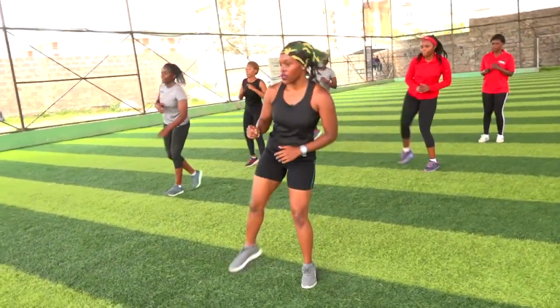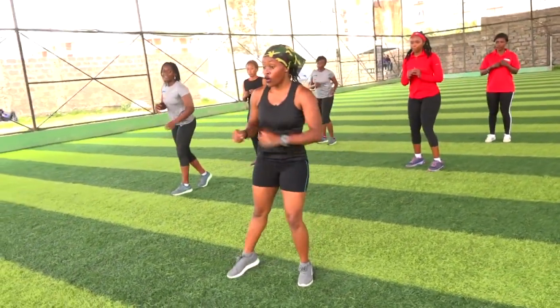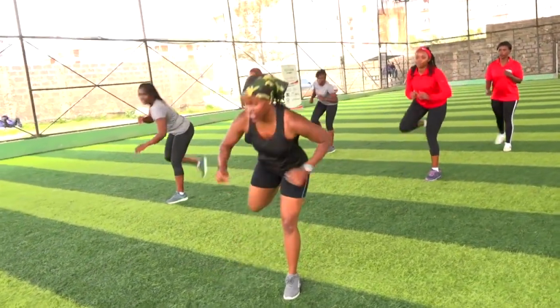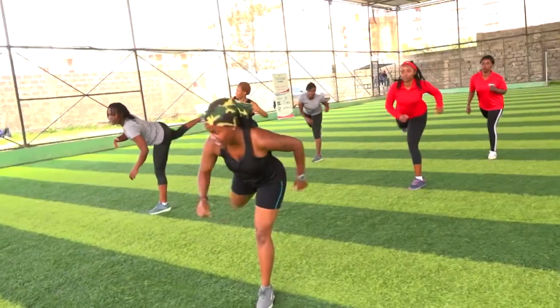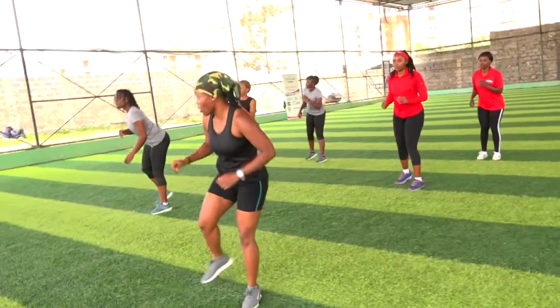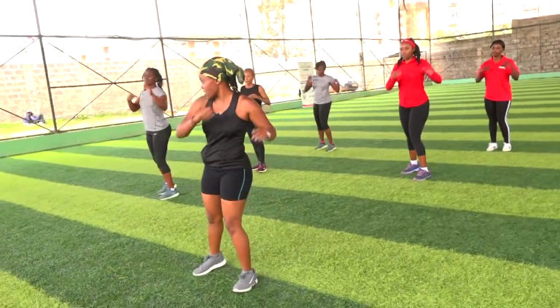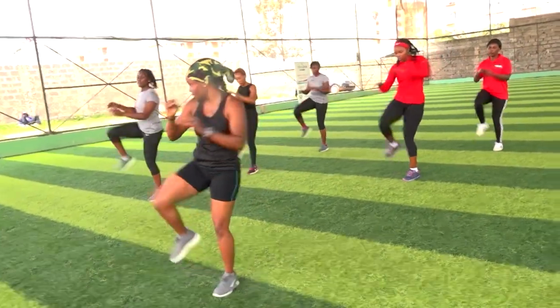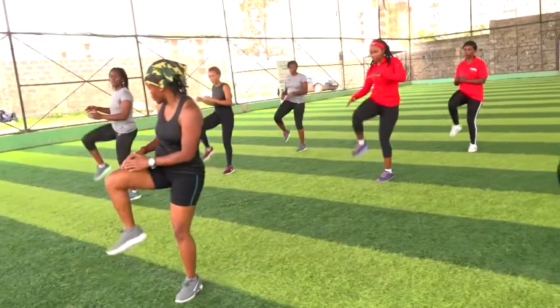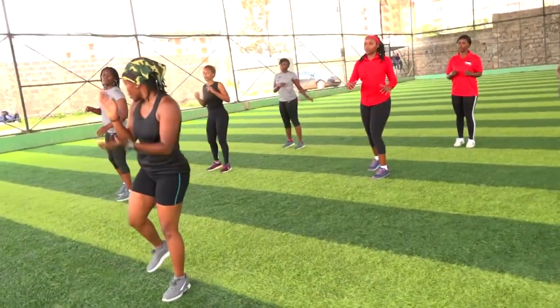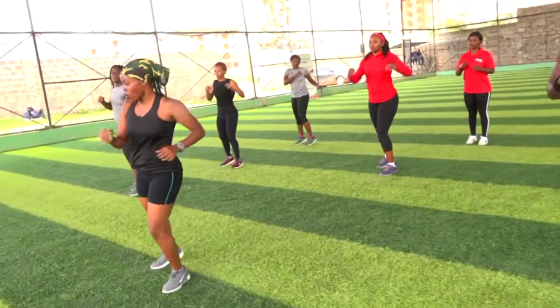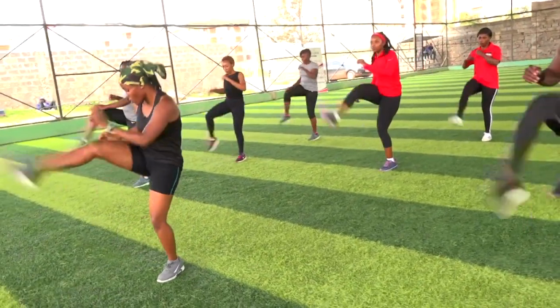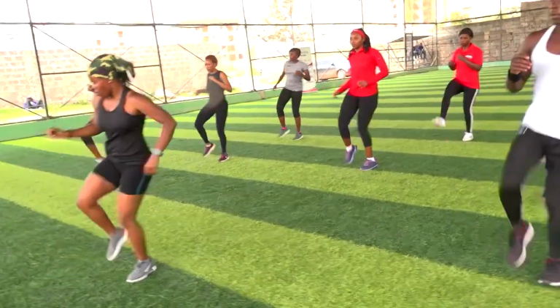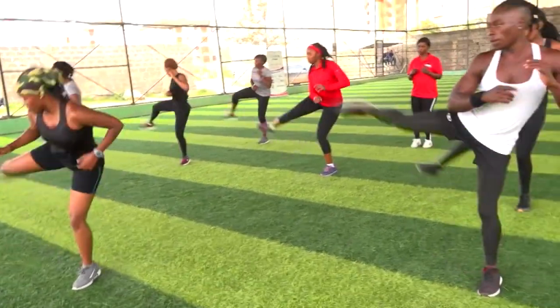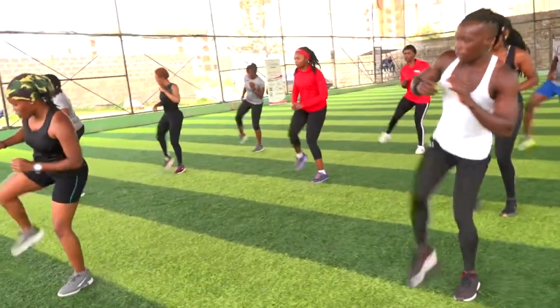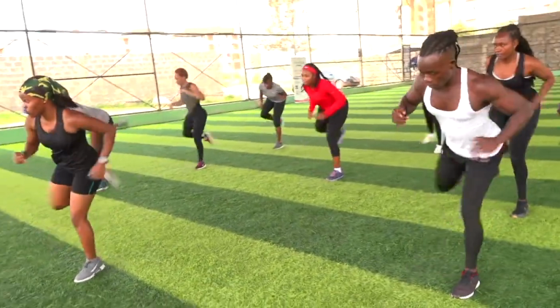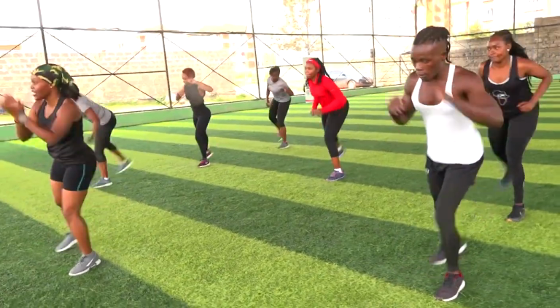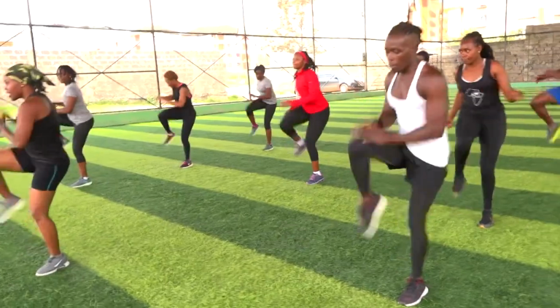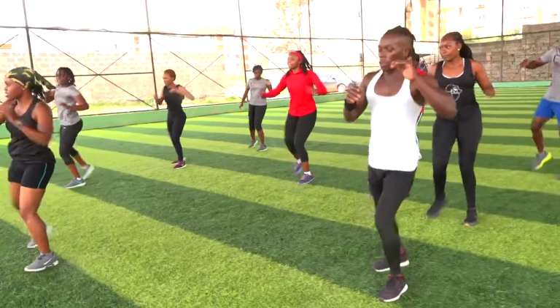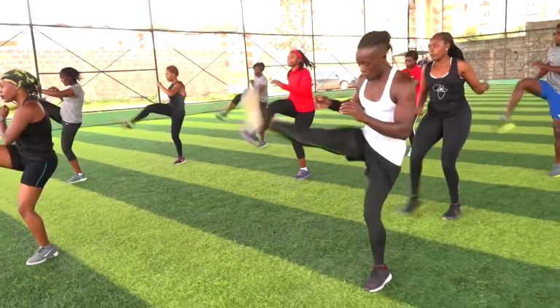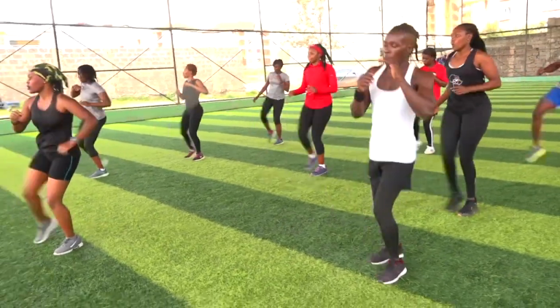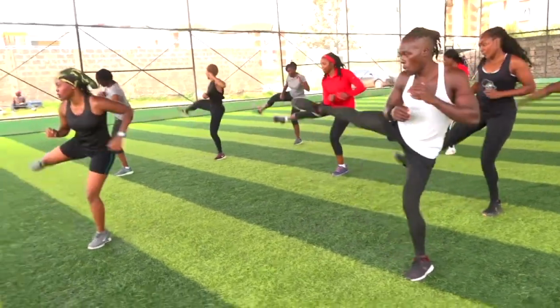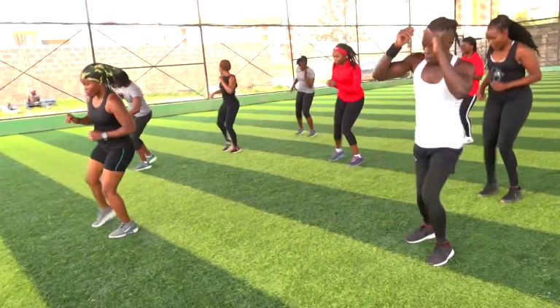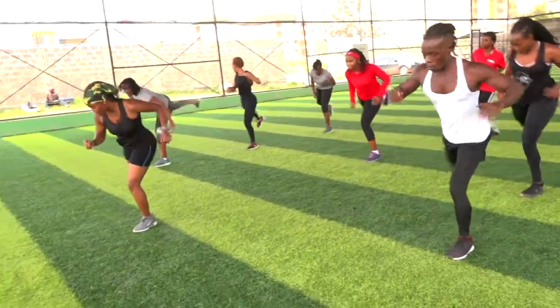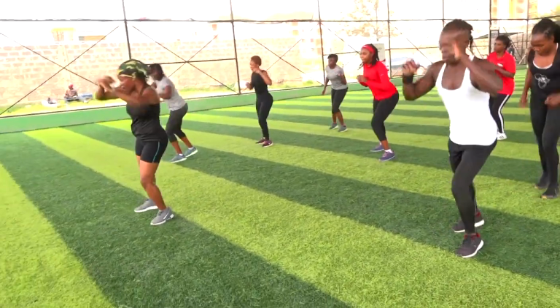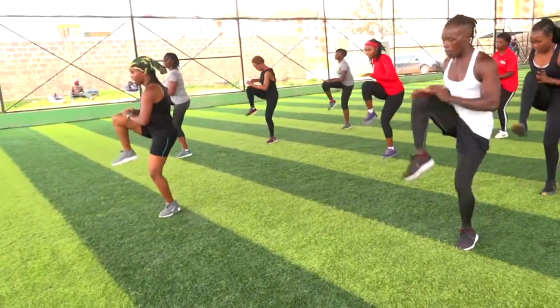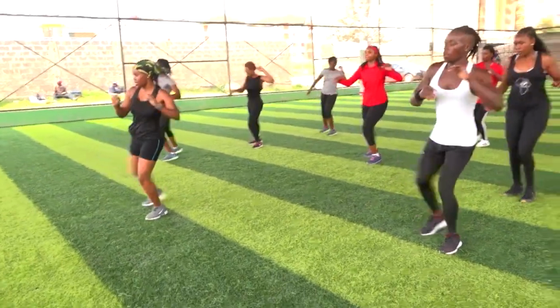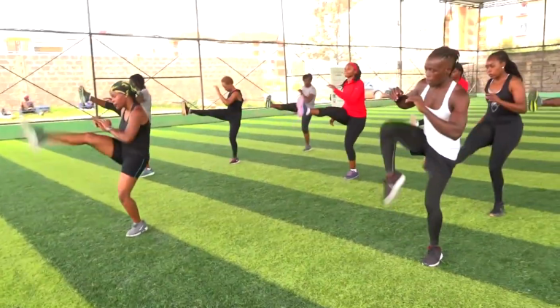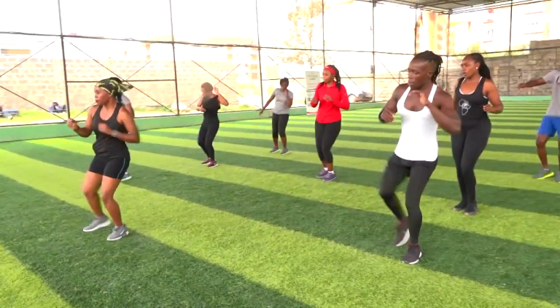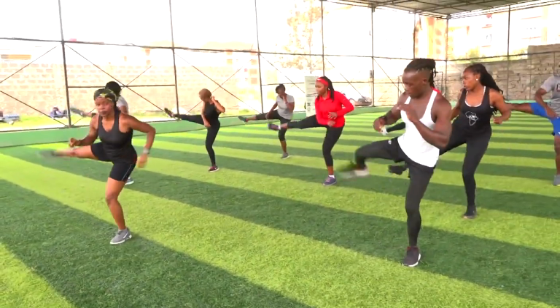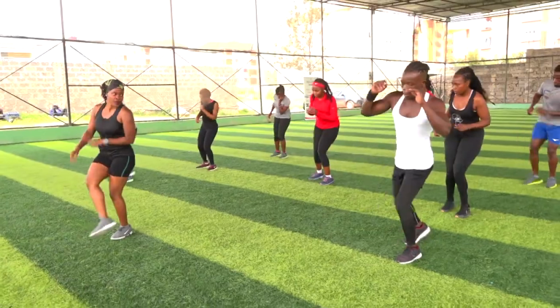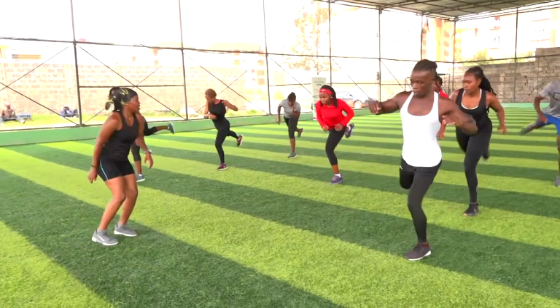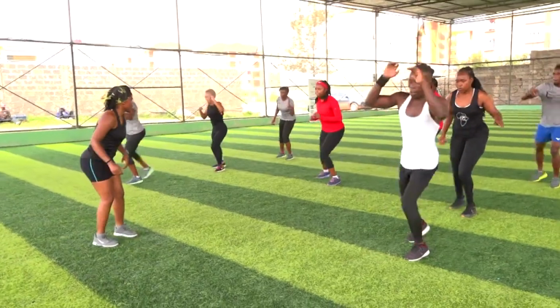I want you to hit that high knee. It's a tempo. Slowly — back out. It's a tempo. Three, two, go. Two, three, hit. Let's go.